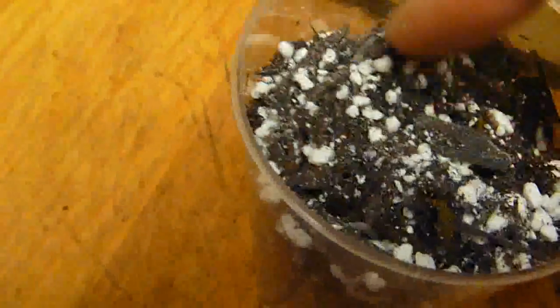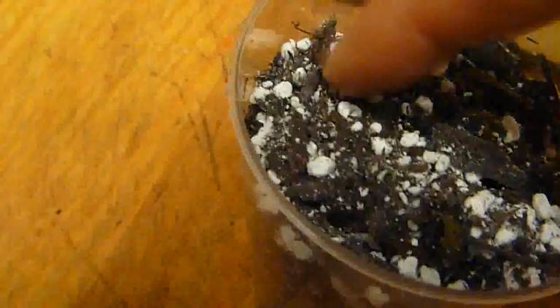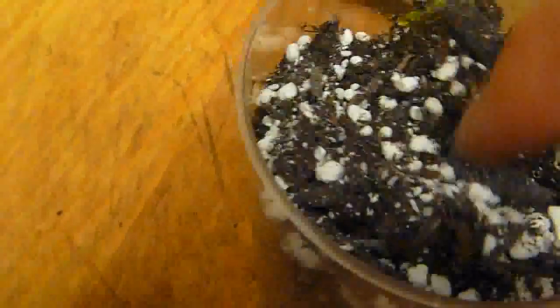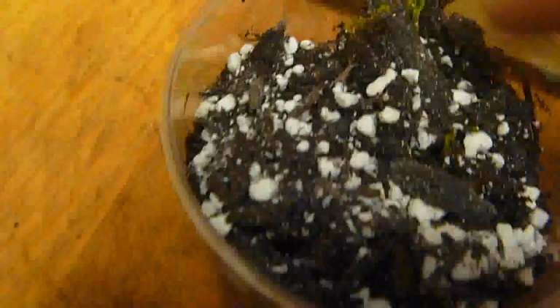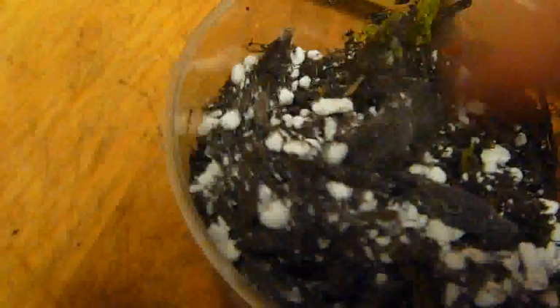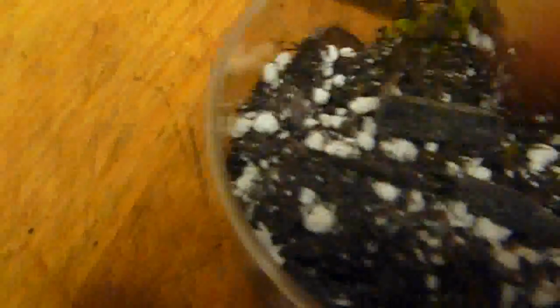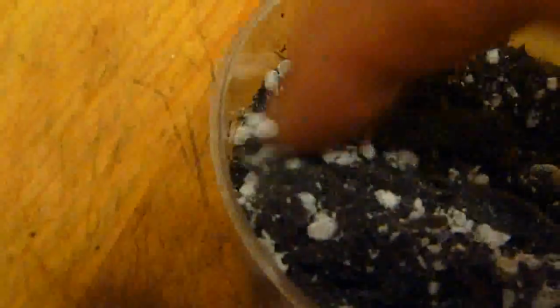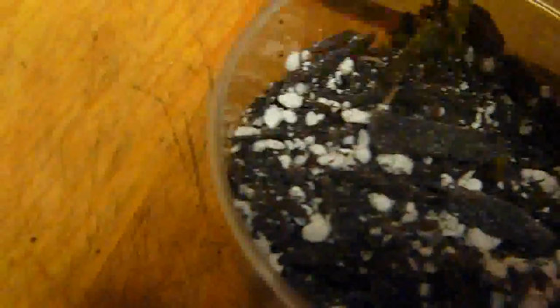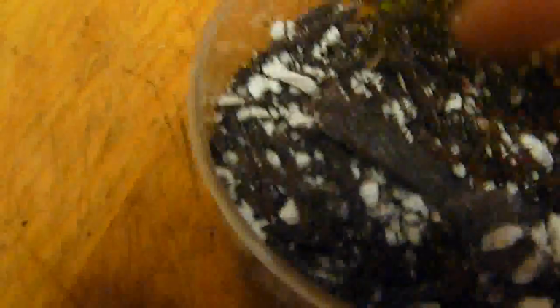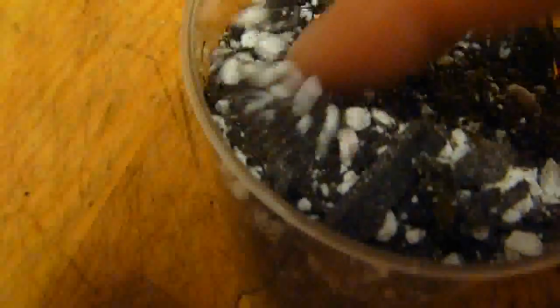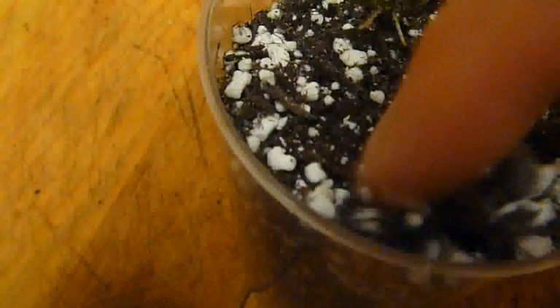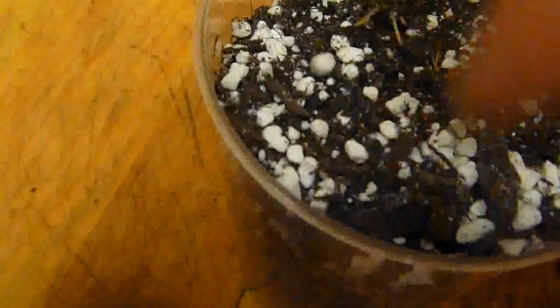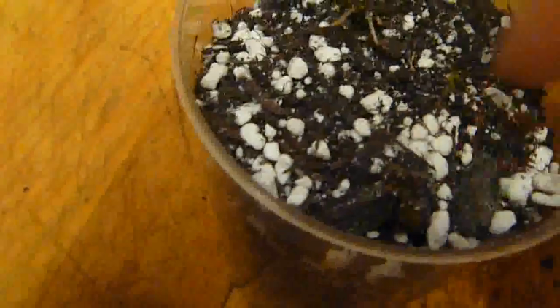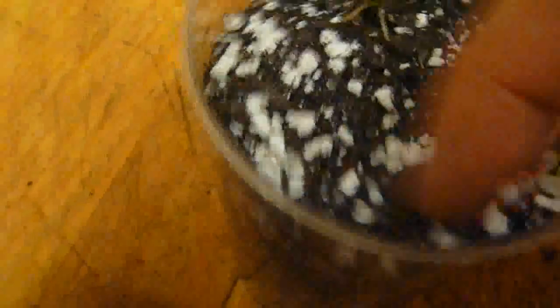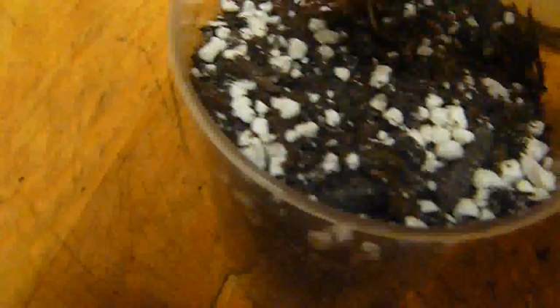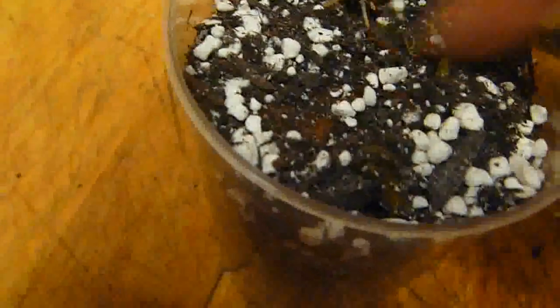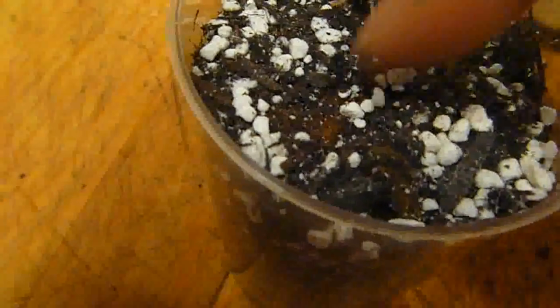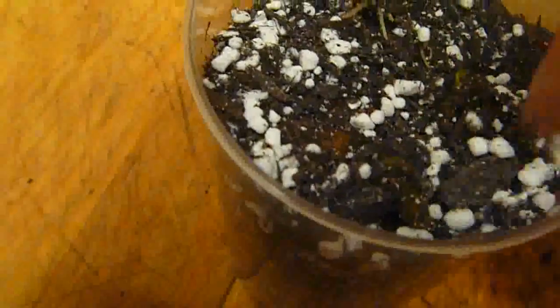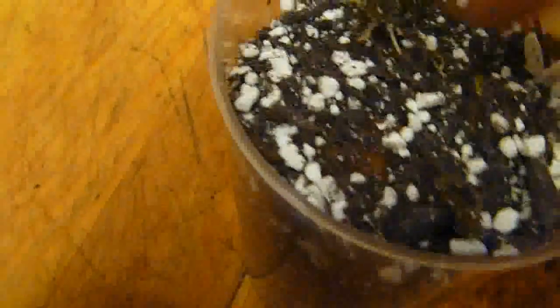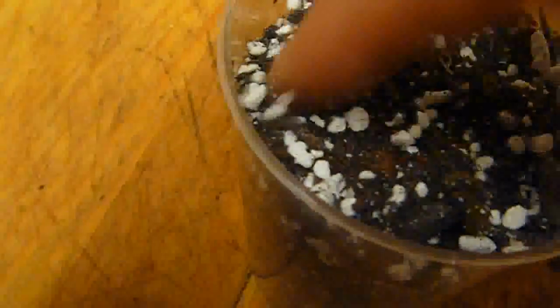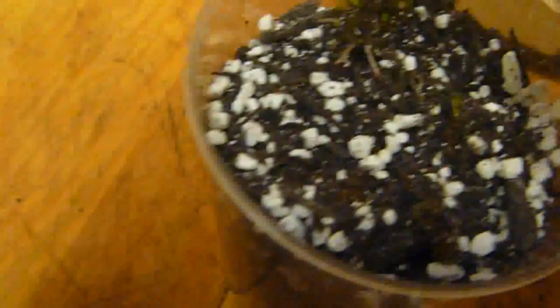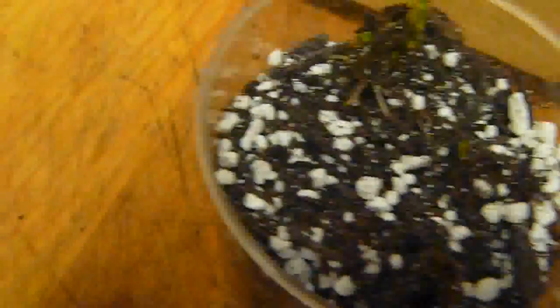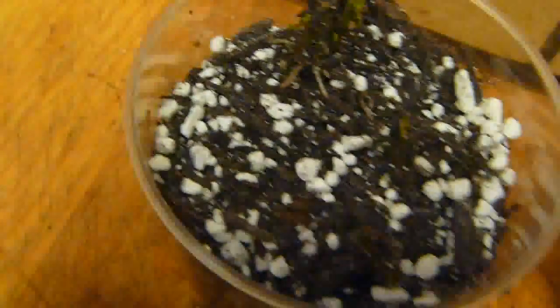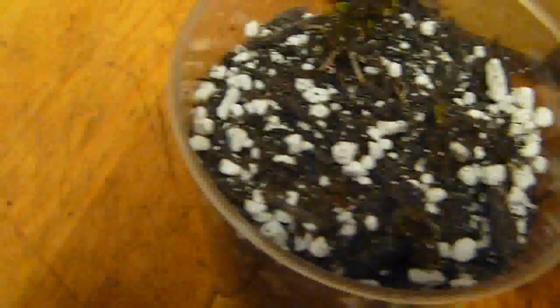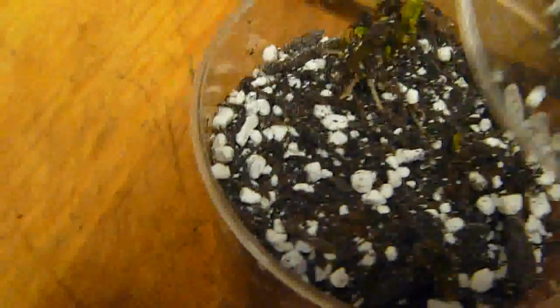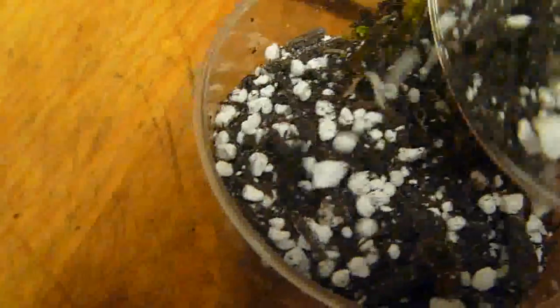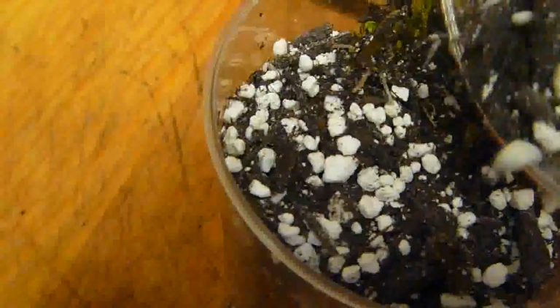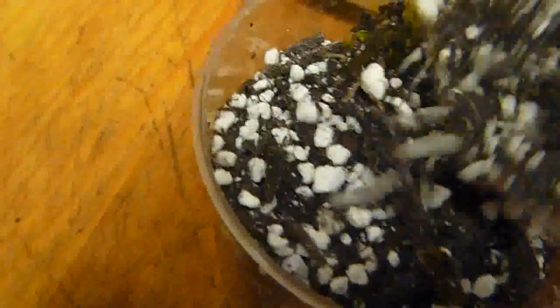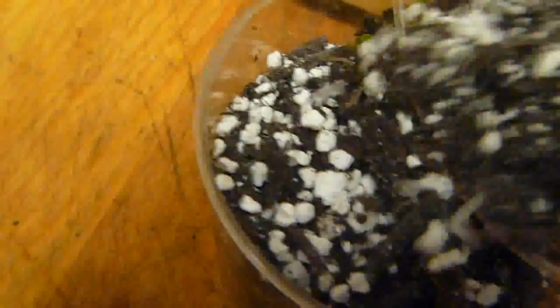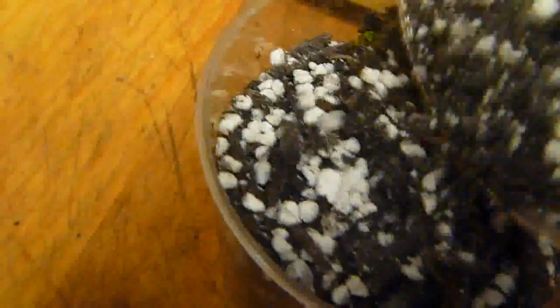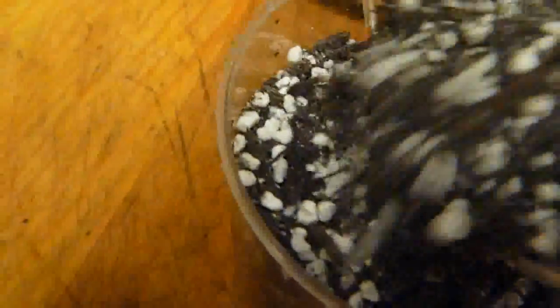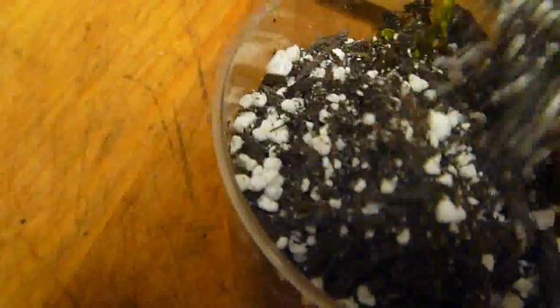You can actually see that new growth there — you can actually bury that. That's where the new potato is going to grow.